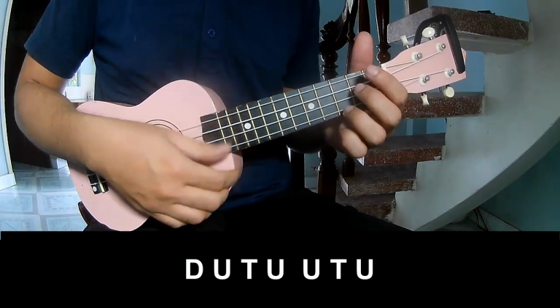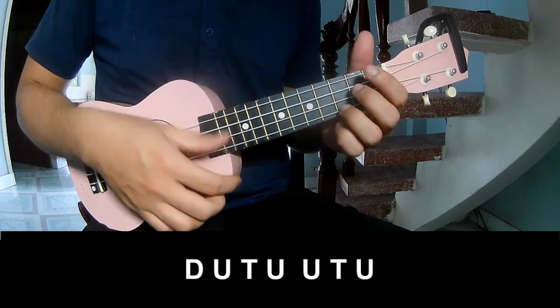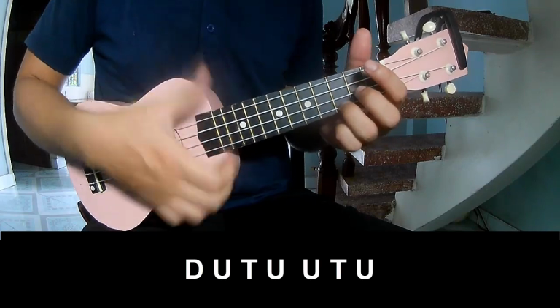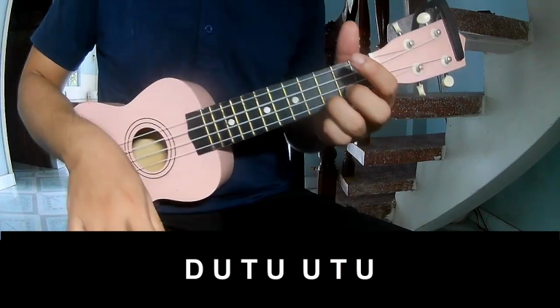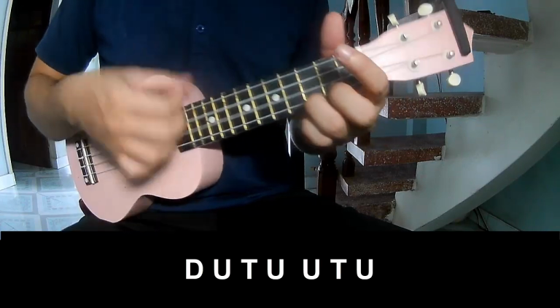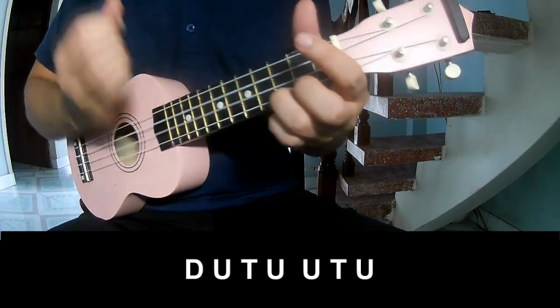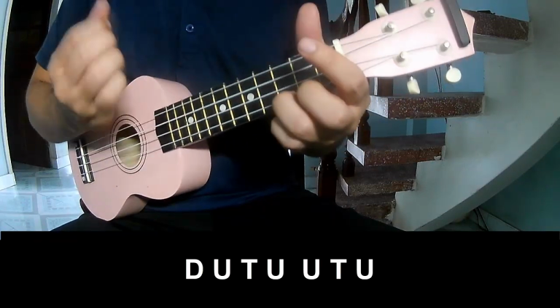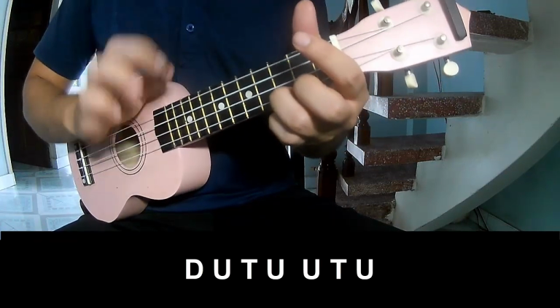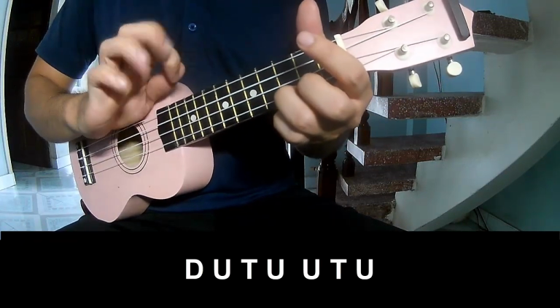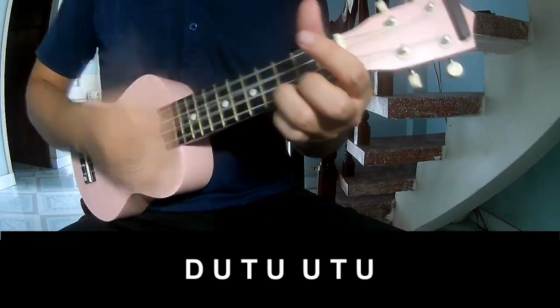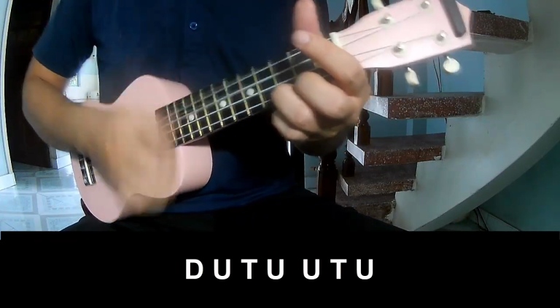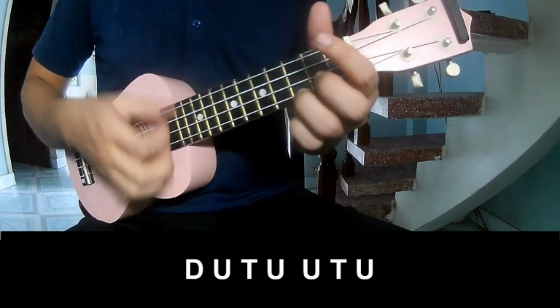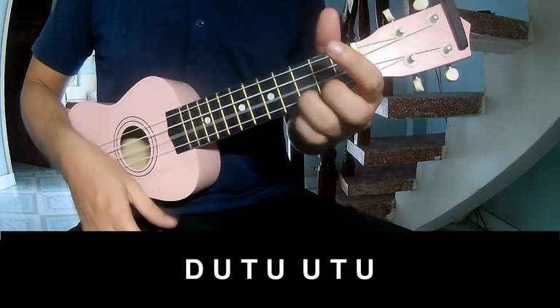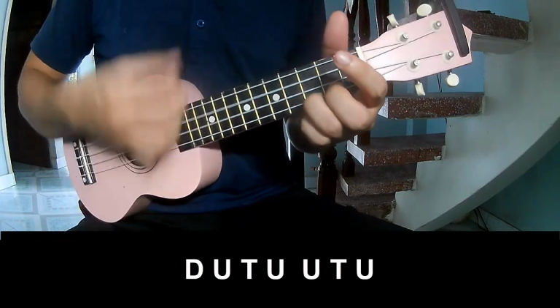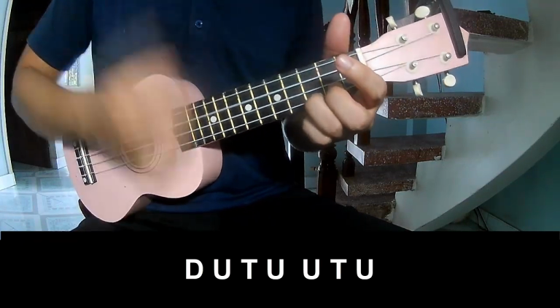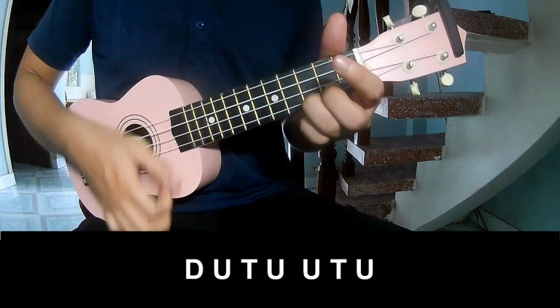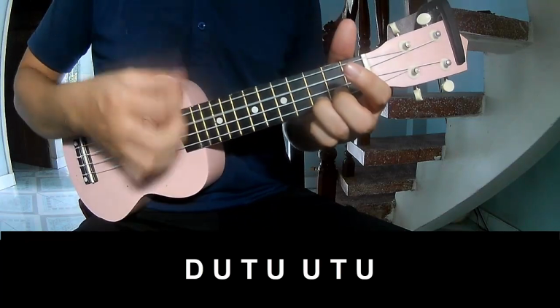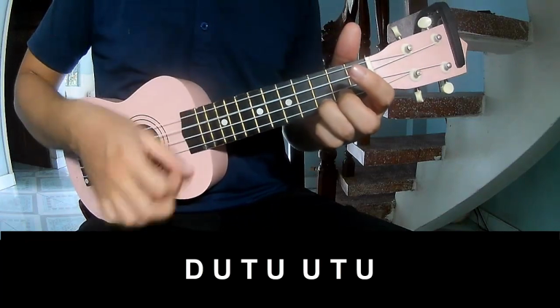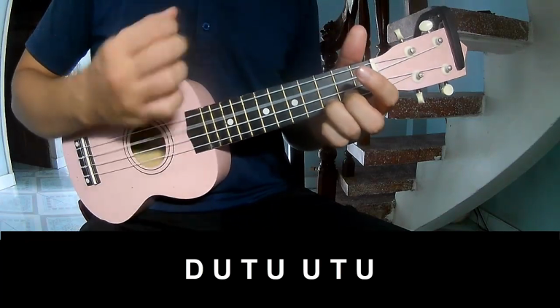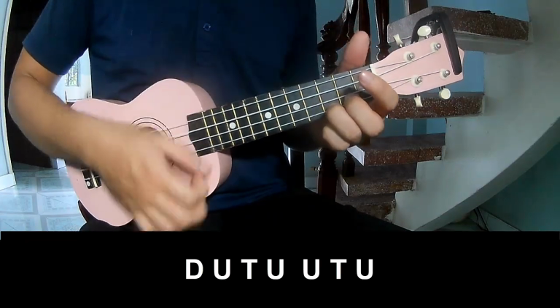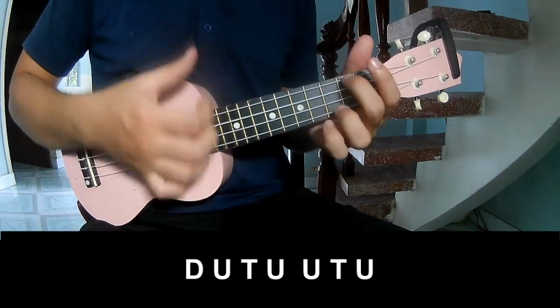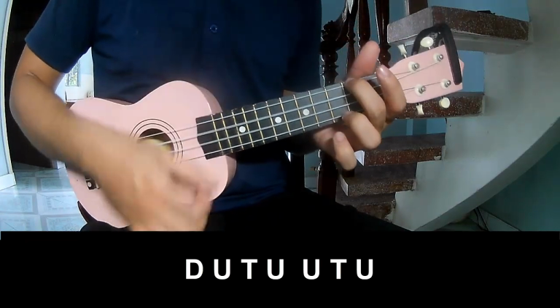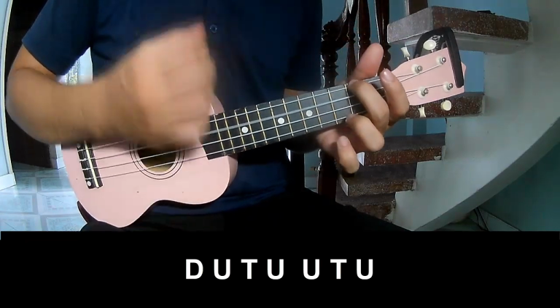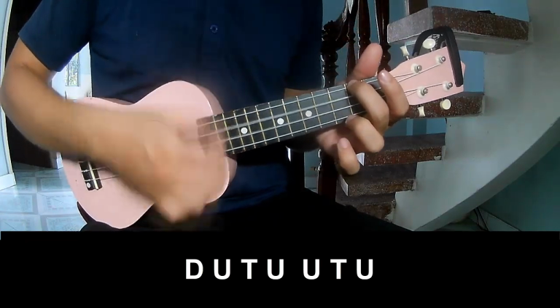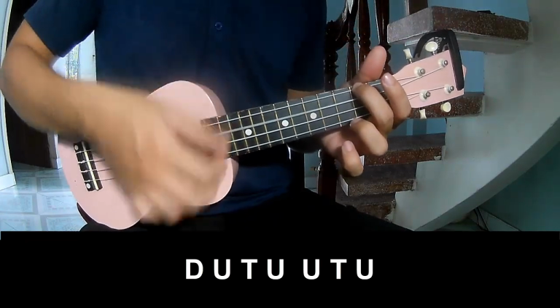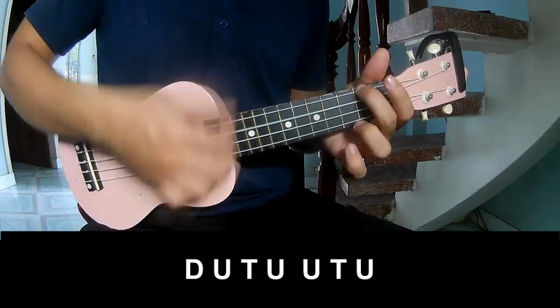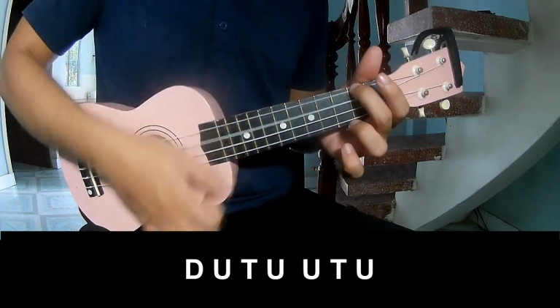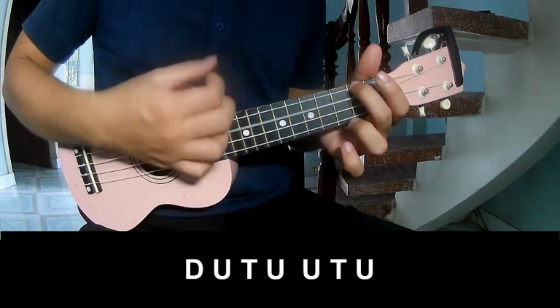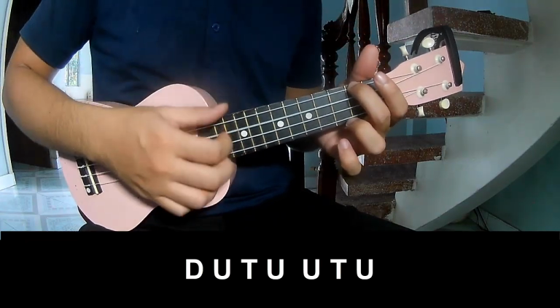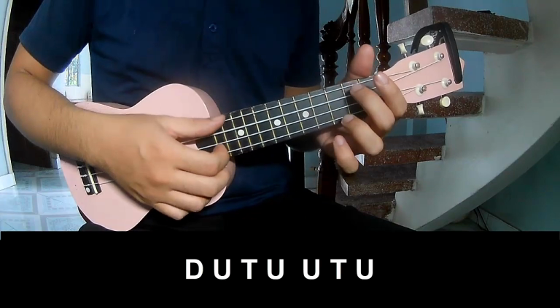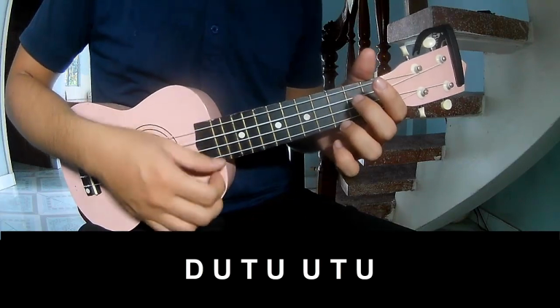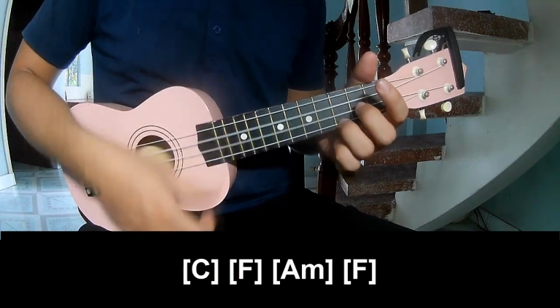So we play tau, up, tap, tau, up, tap, up, up, tap, up, tau, up, tap, up, up, tap, up, and so we play the long scene.